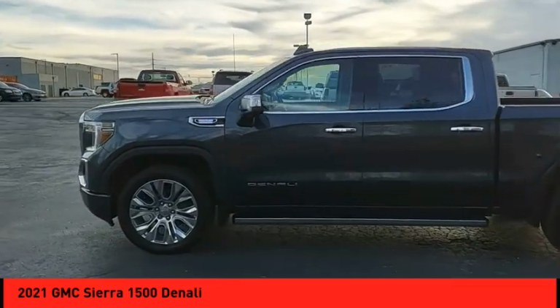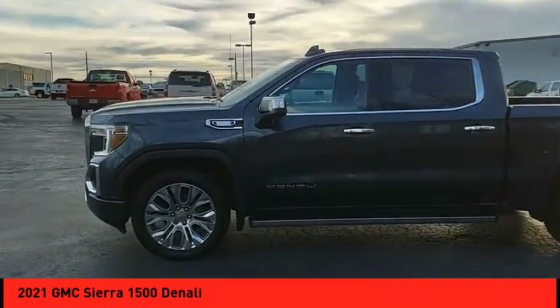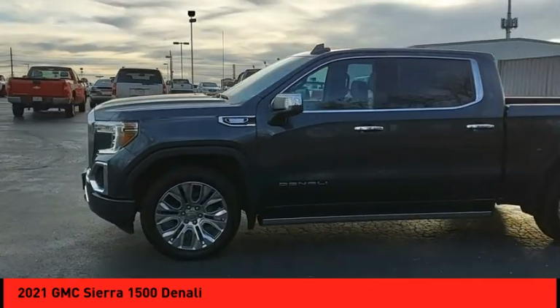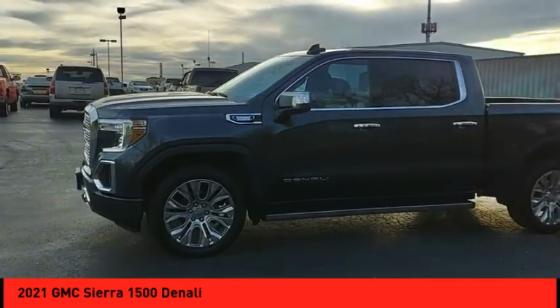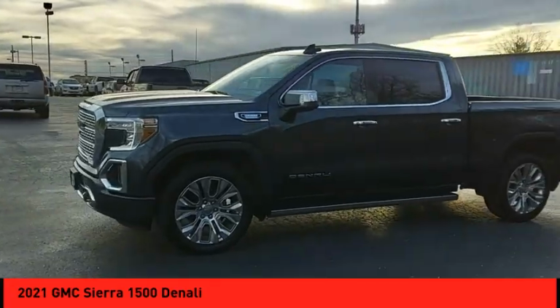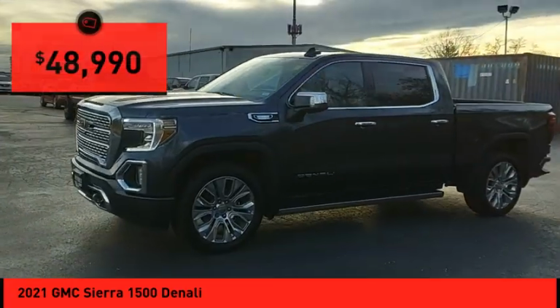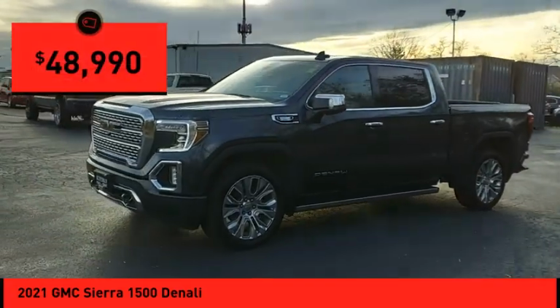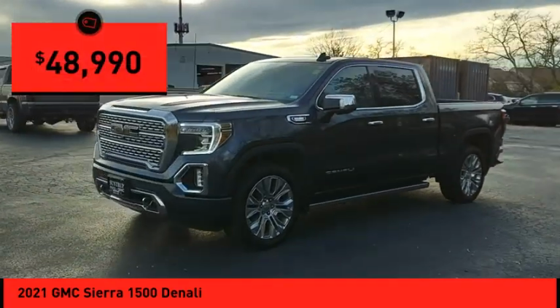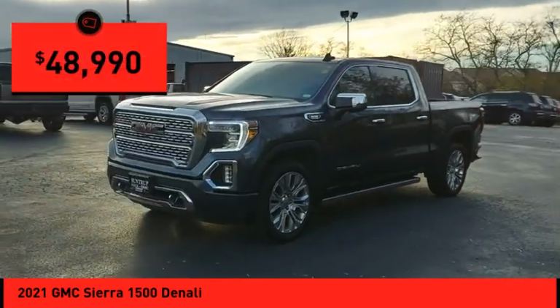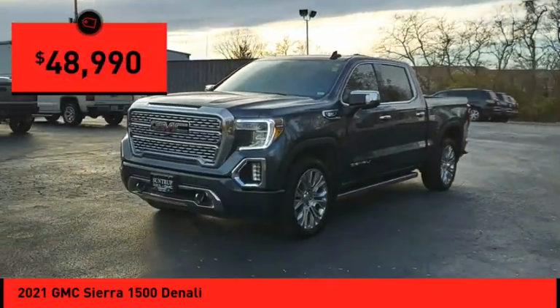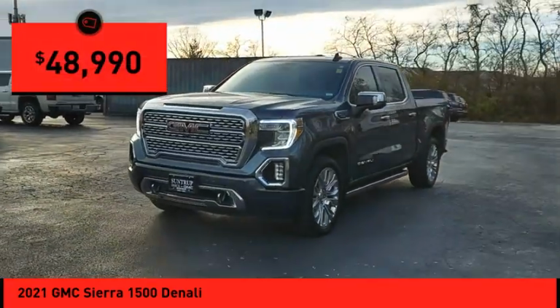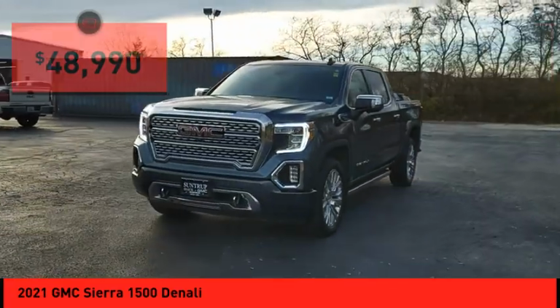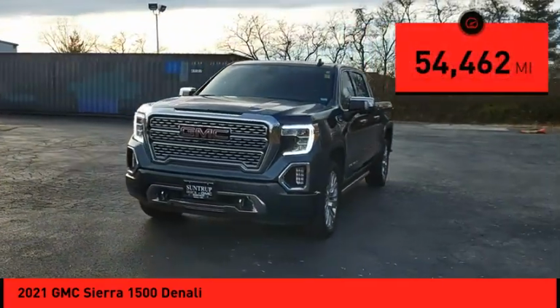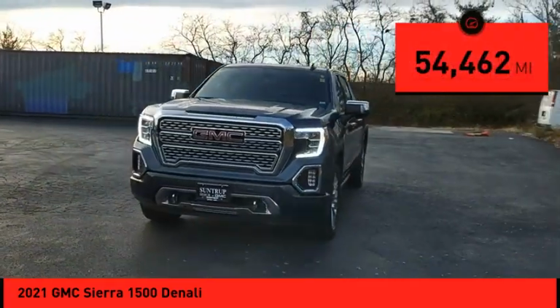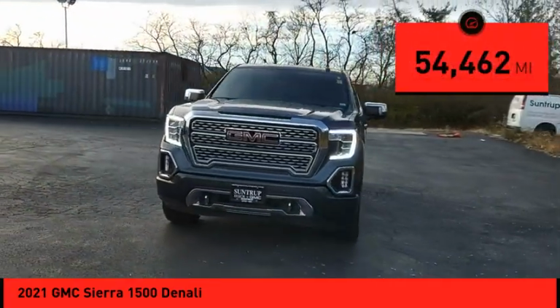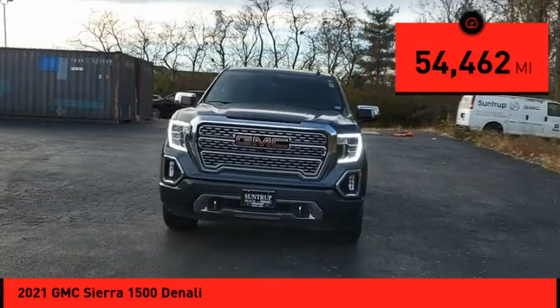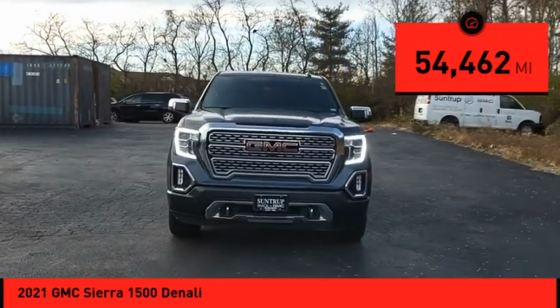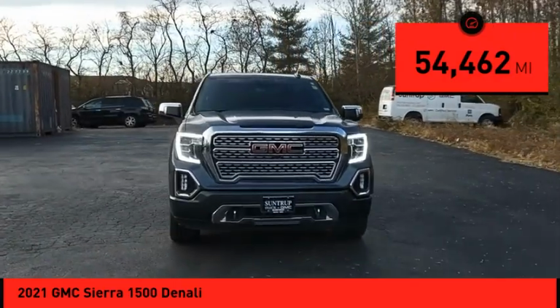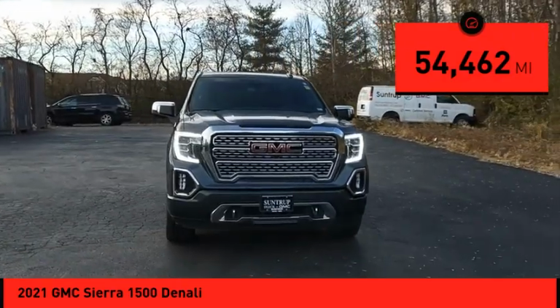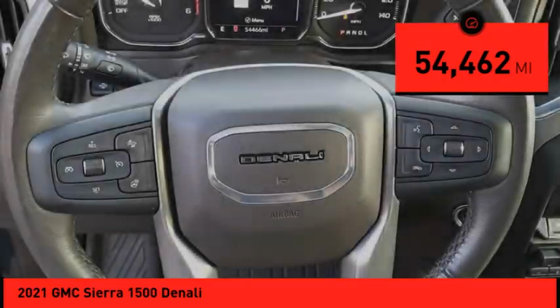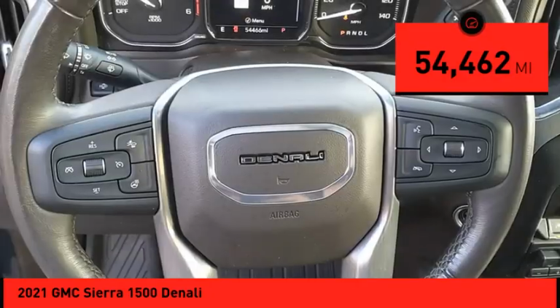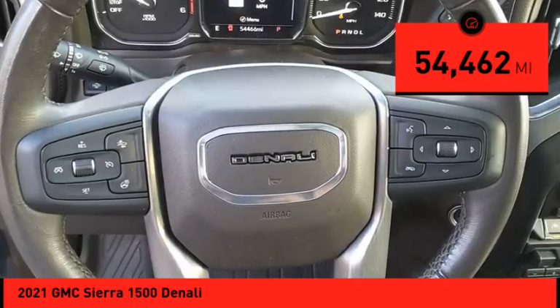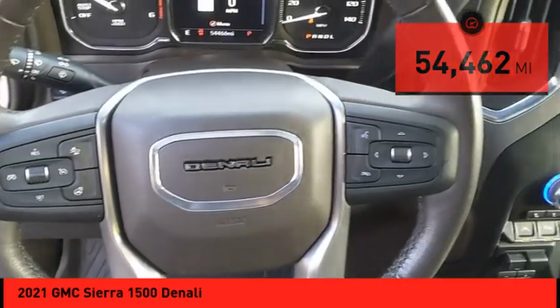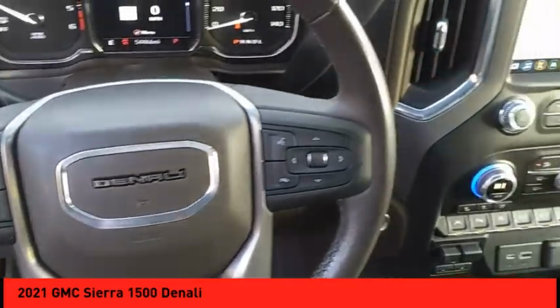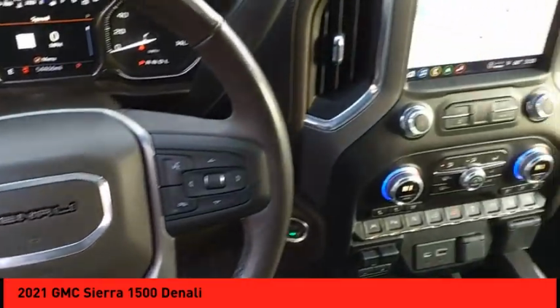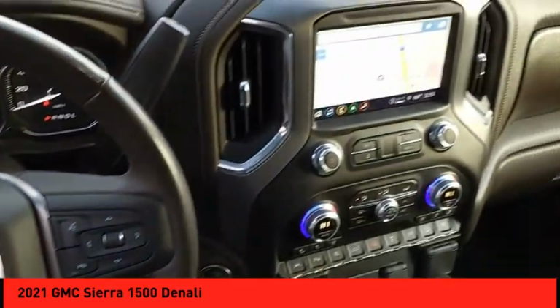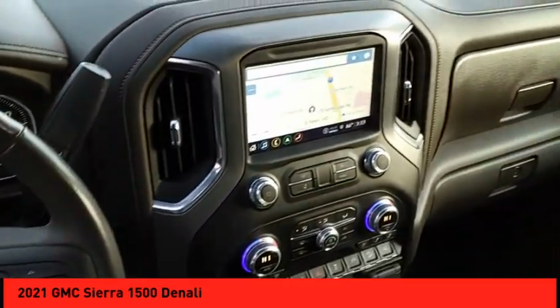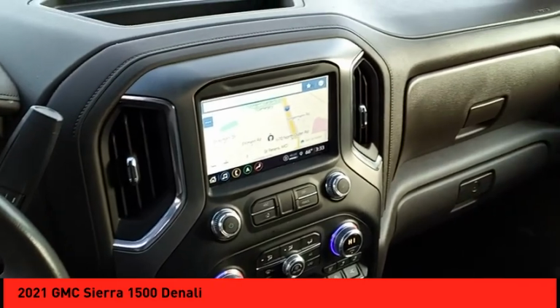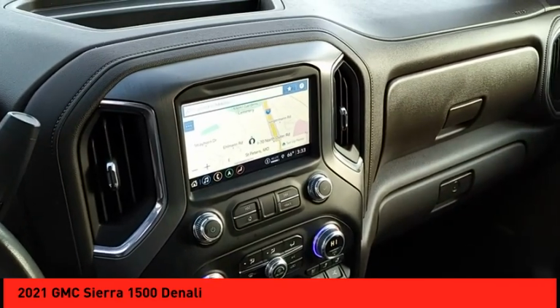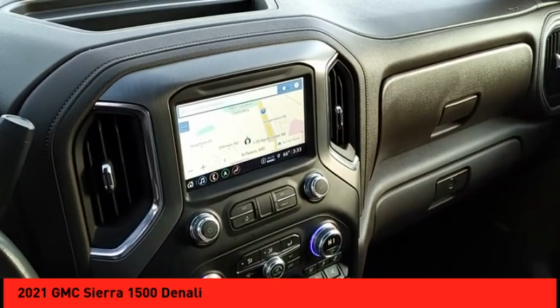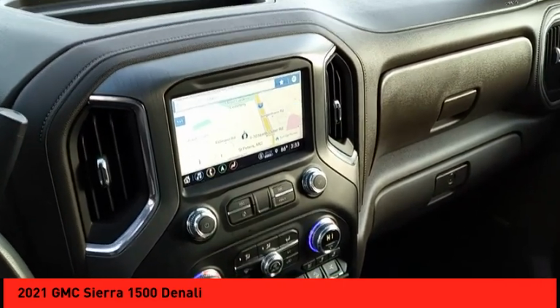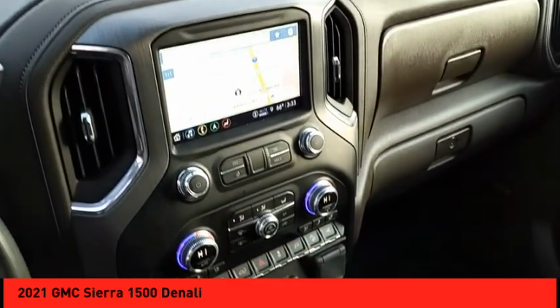This vehicle is priced below $50,000 and has less than 55,000 miles. Searching for a dependable vehicle that looks great too? You've found it, so stop in today.